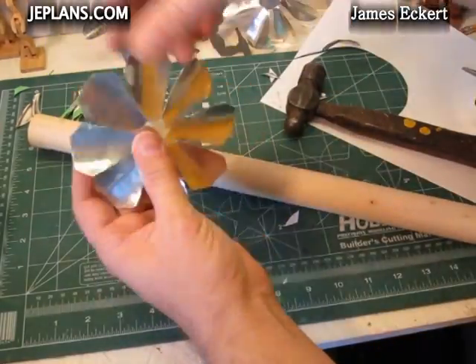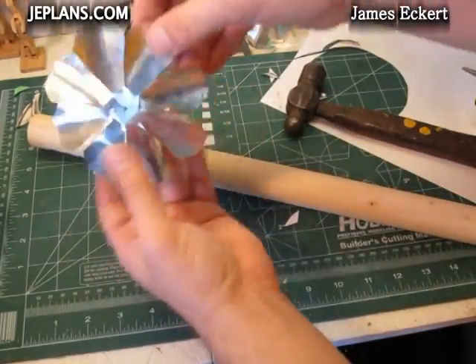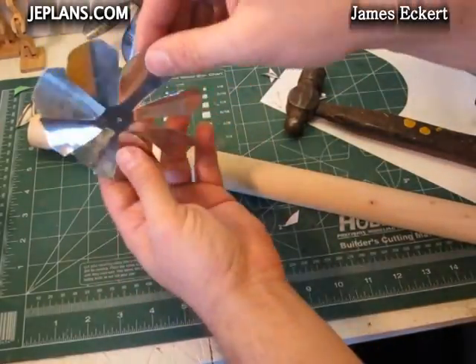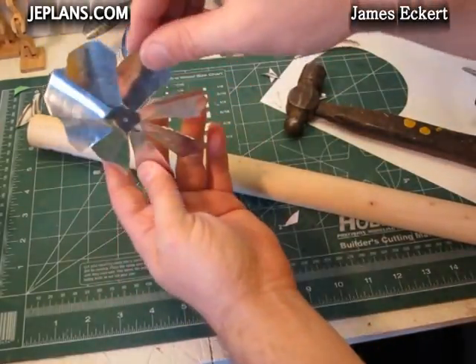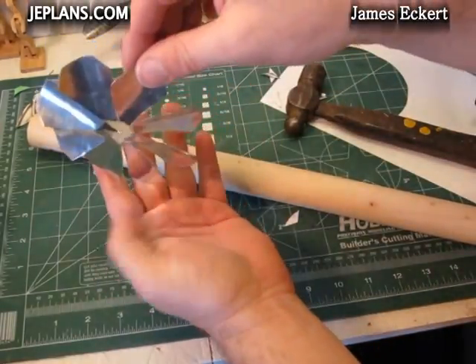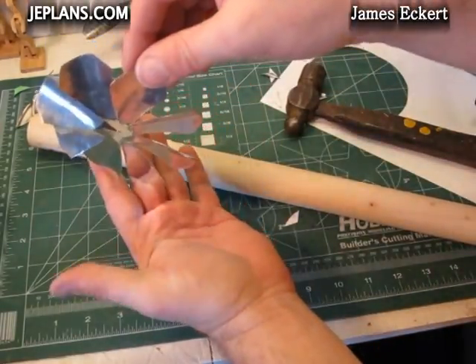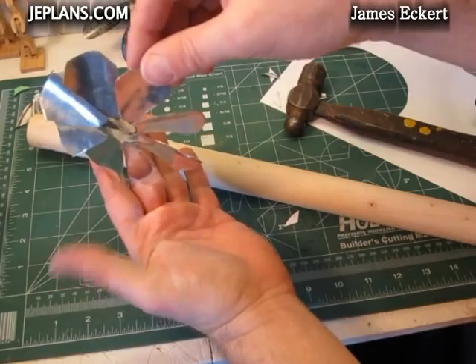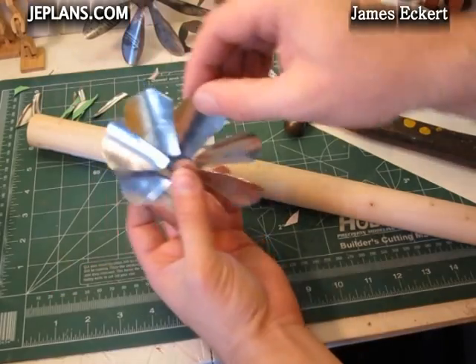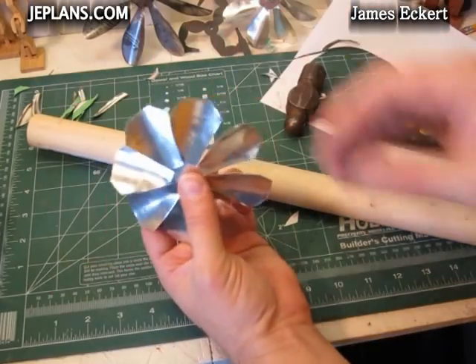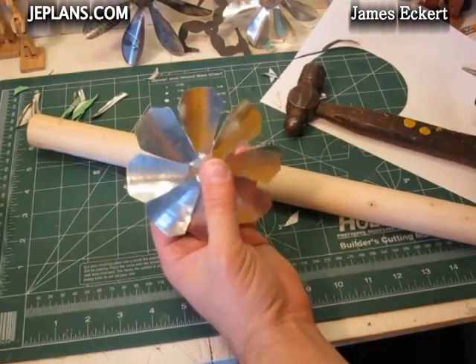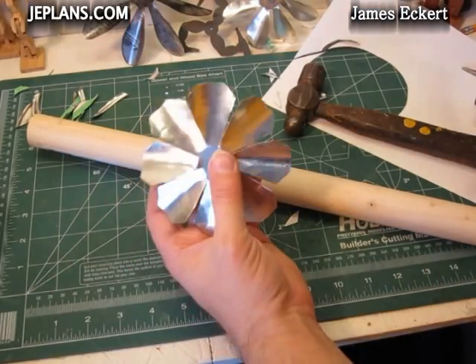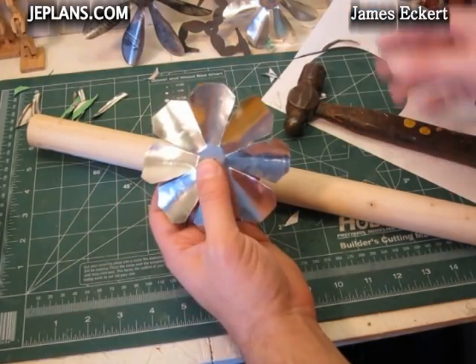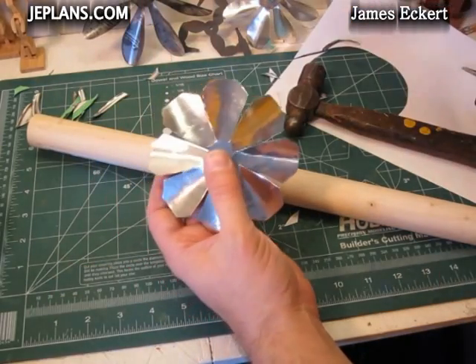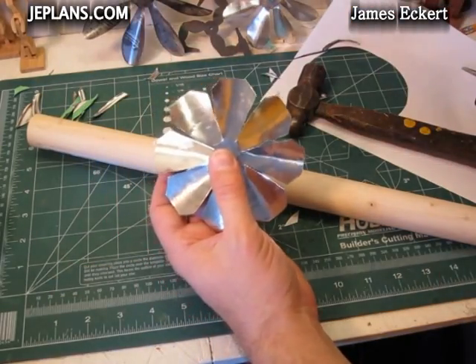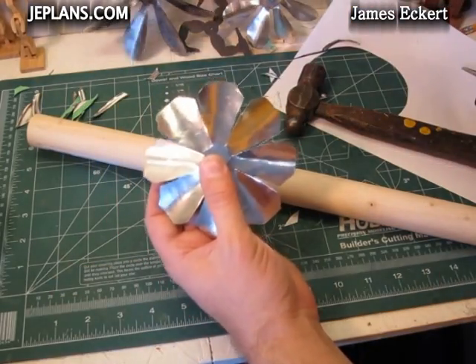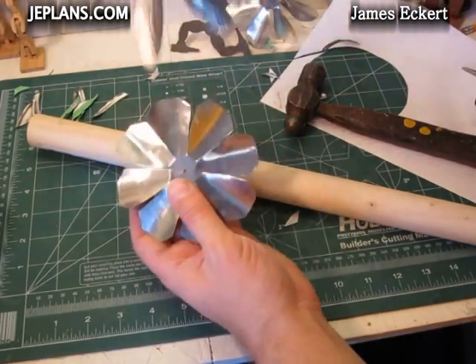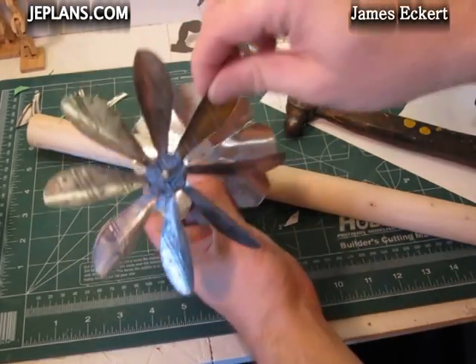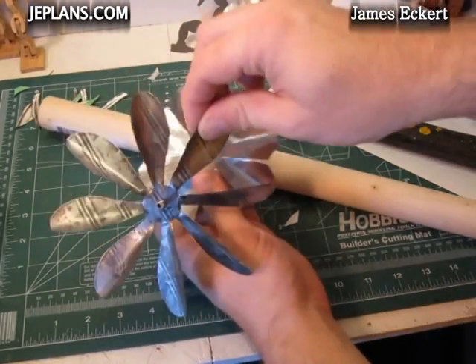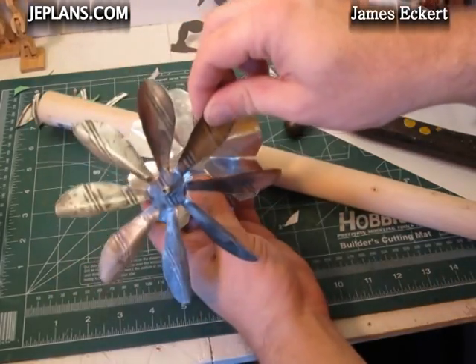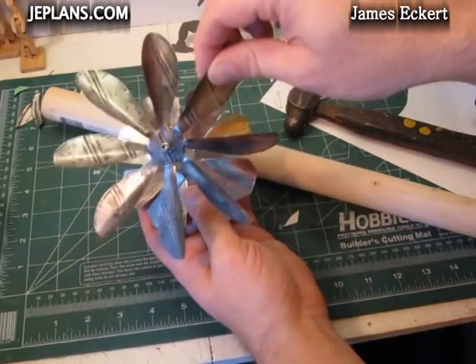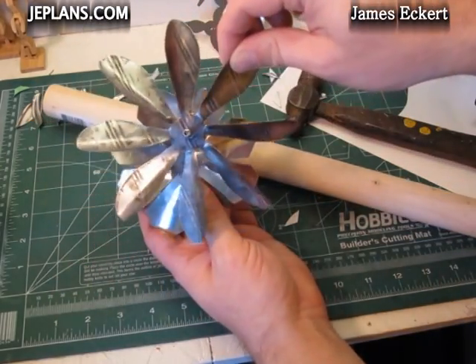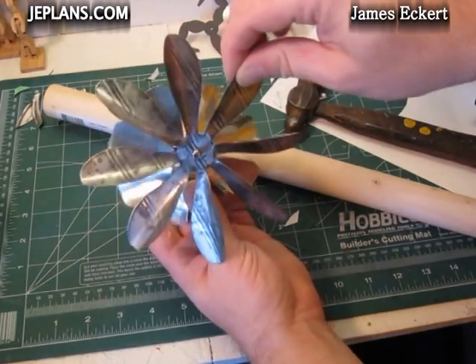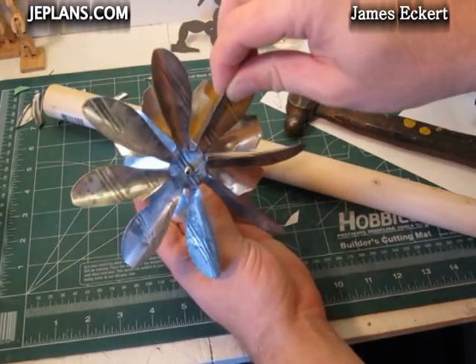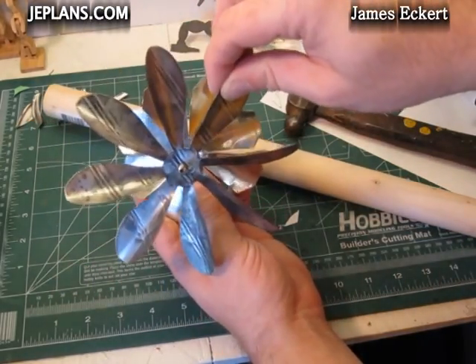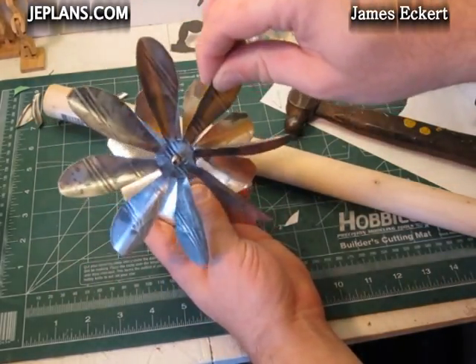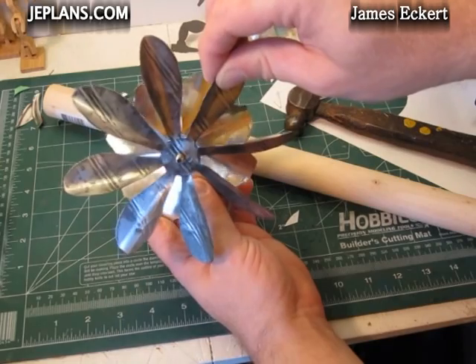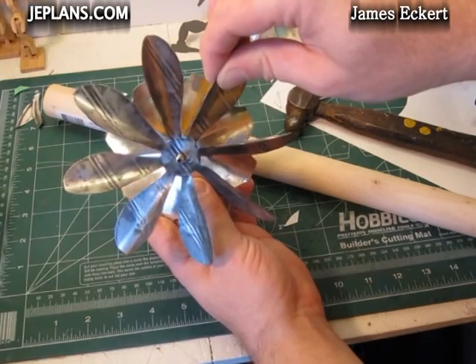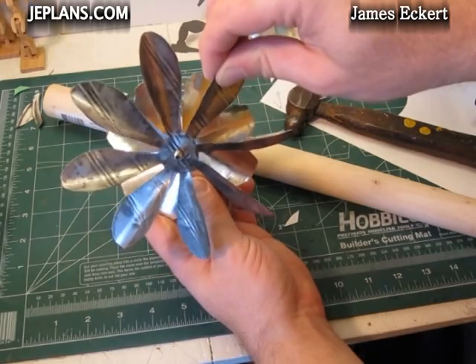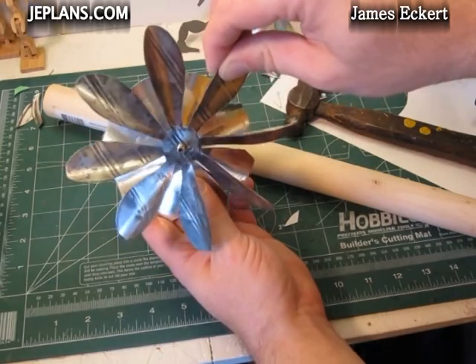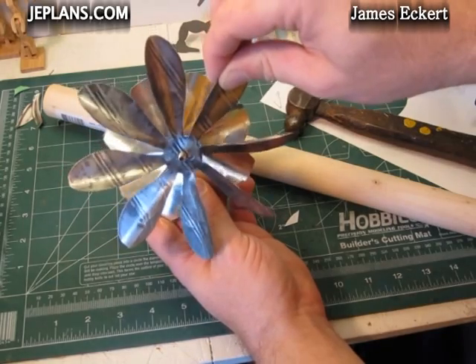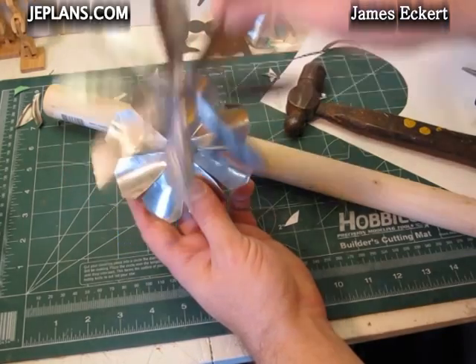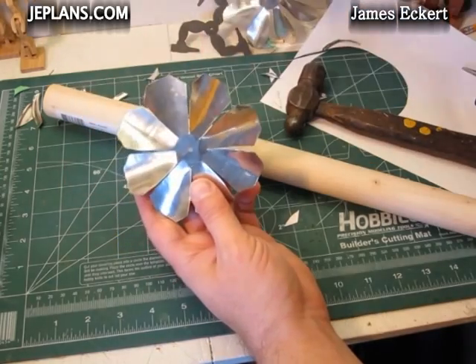The downside of a fan that's more like this, versus one that has more space between the blades, is that if it's in front of the engine you can't see the engine.